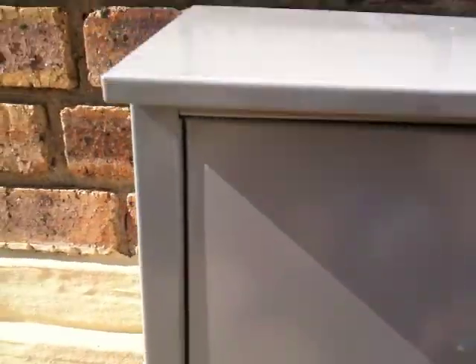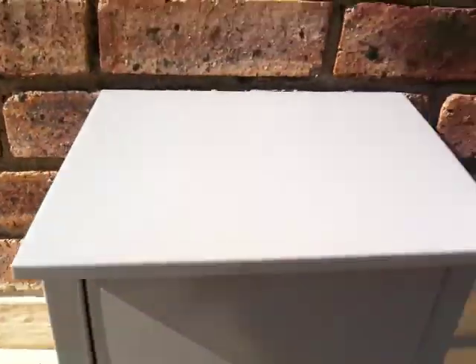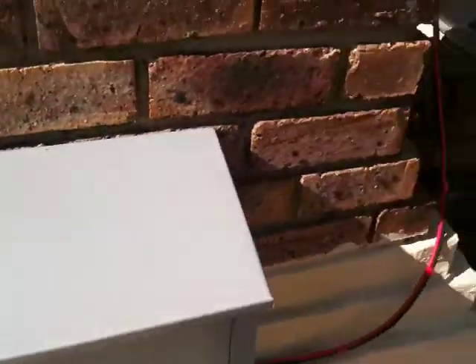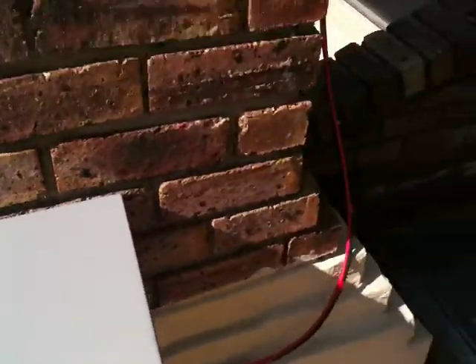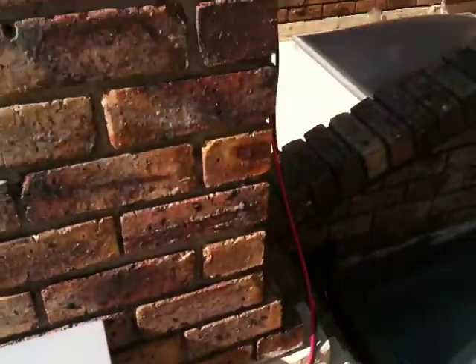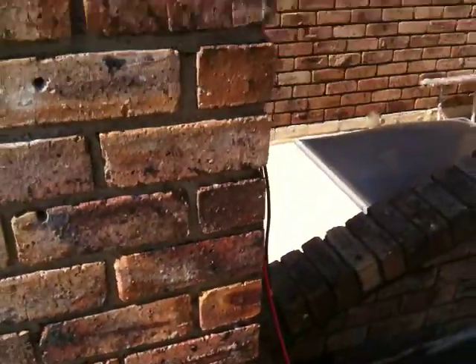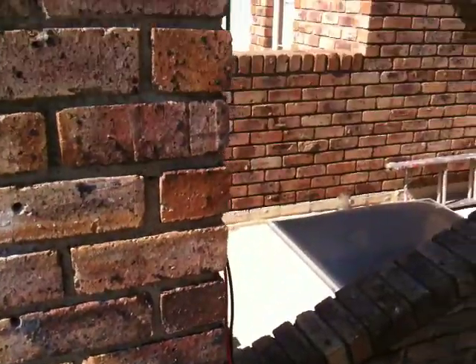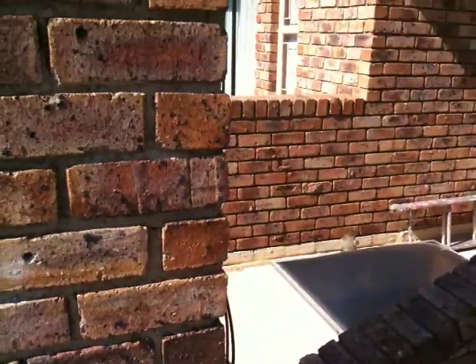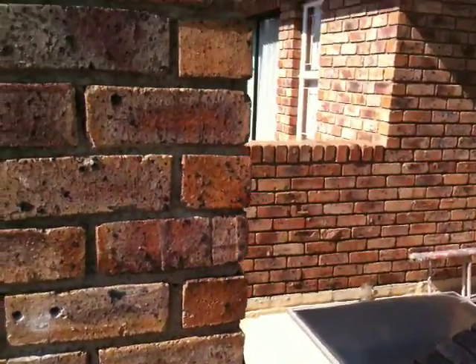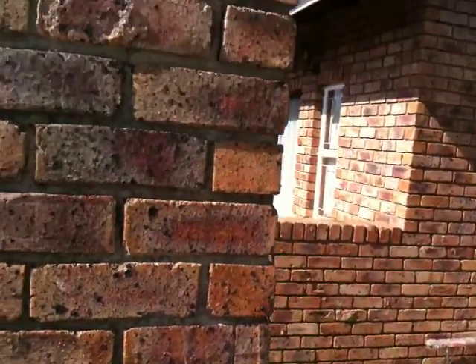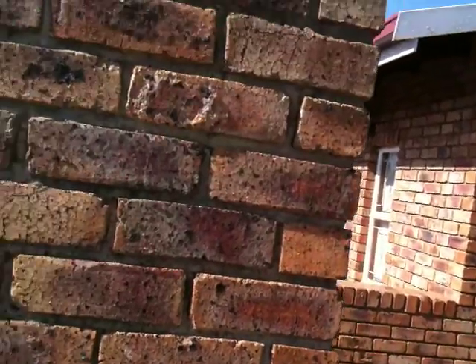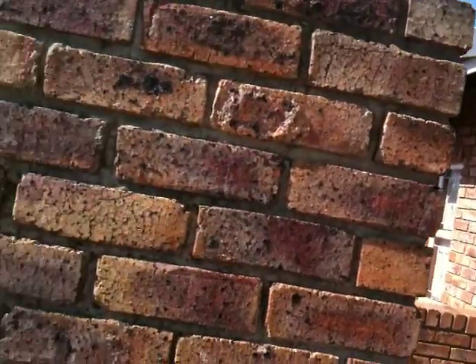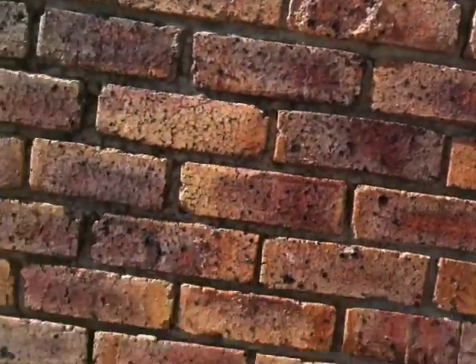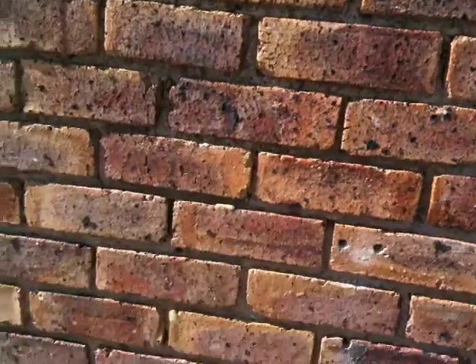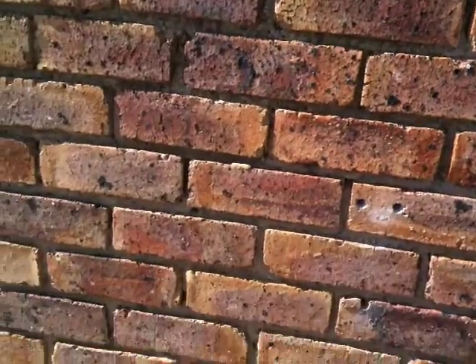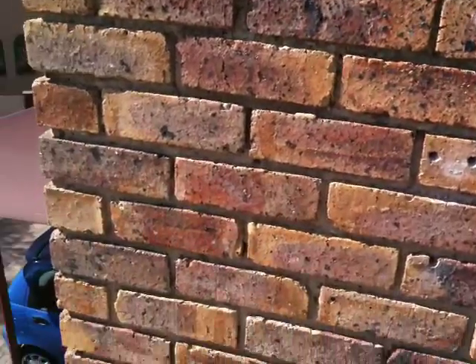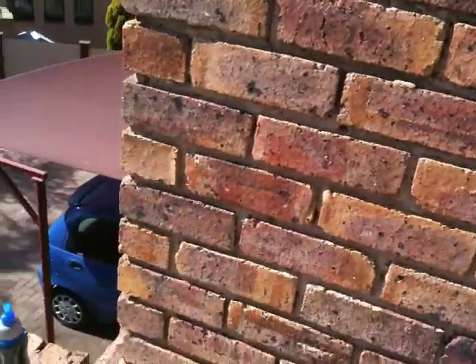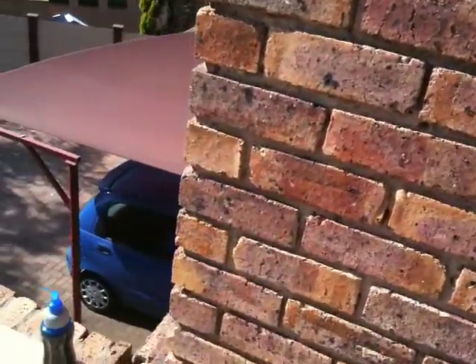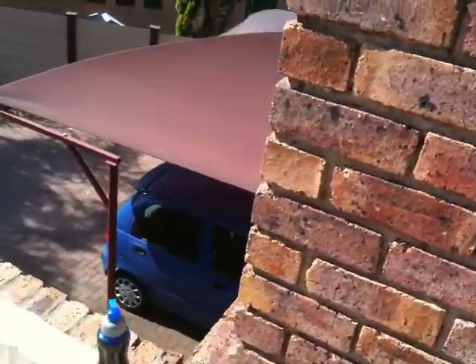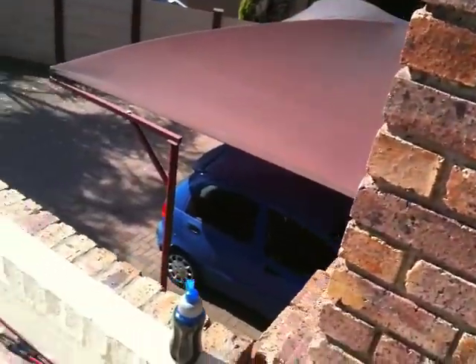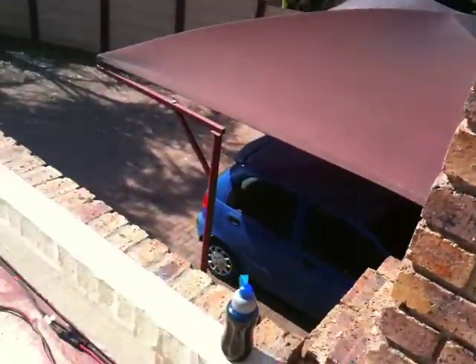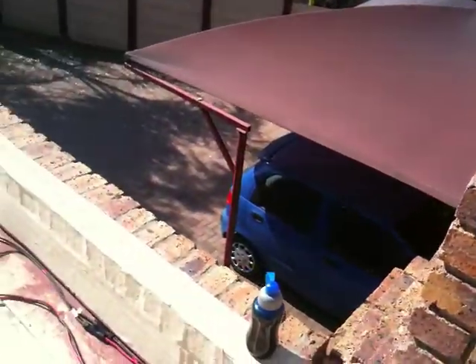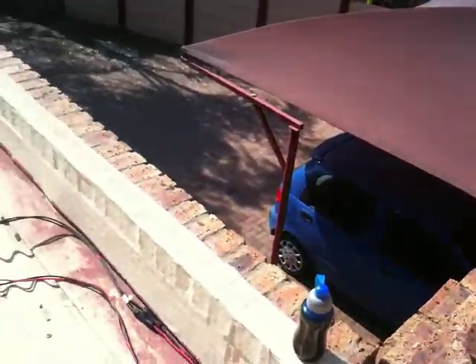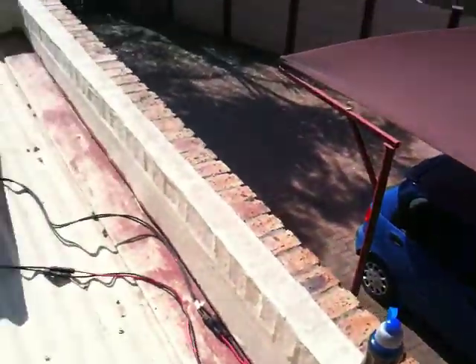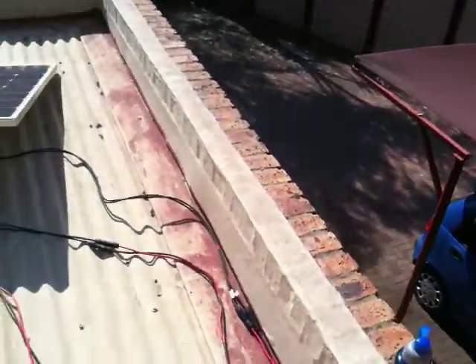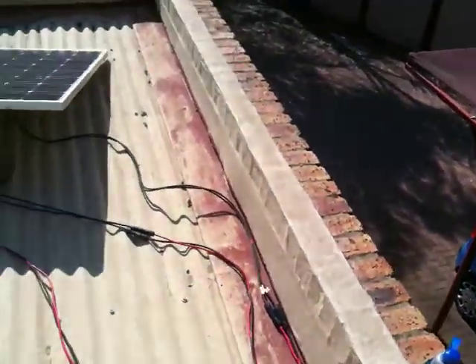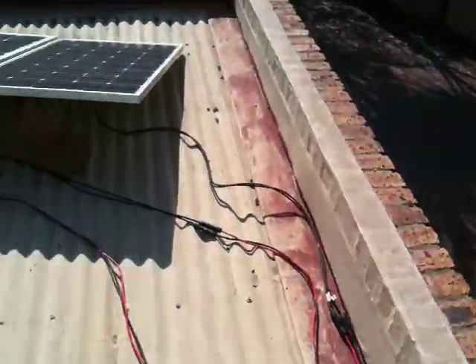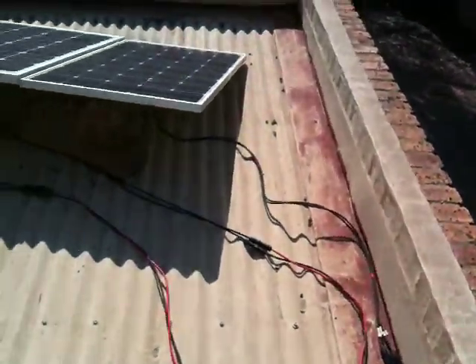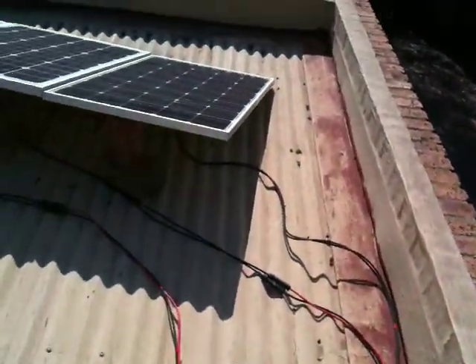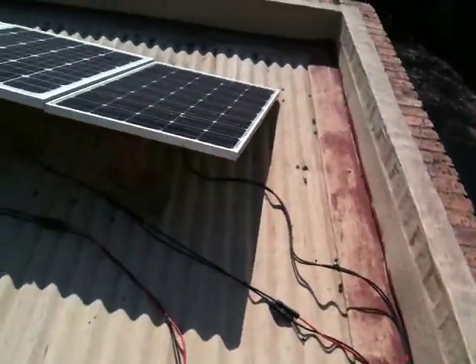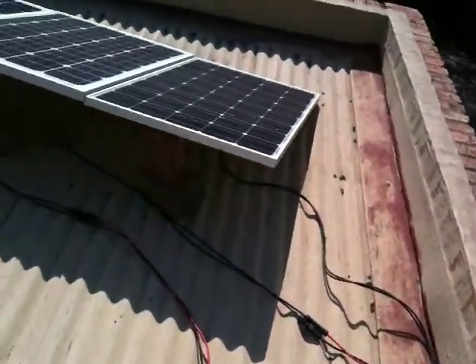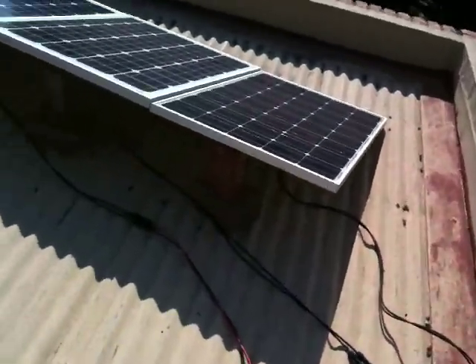And then it just runs up here, through the chimney down to my power box with my meters and so forth. I'll do another short video of that.